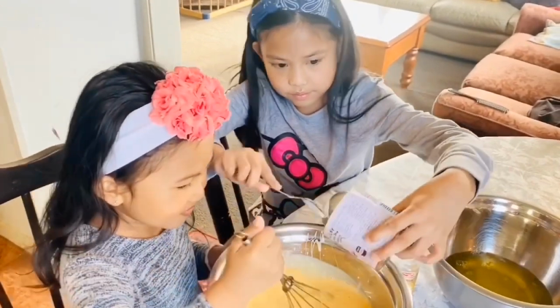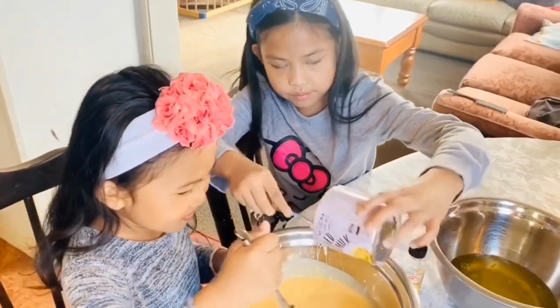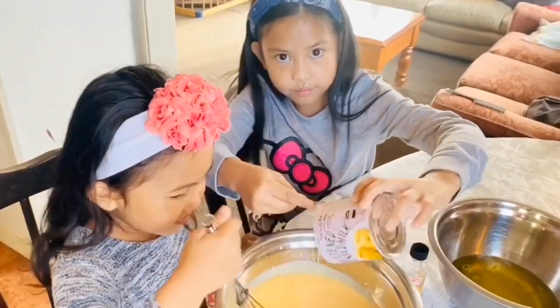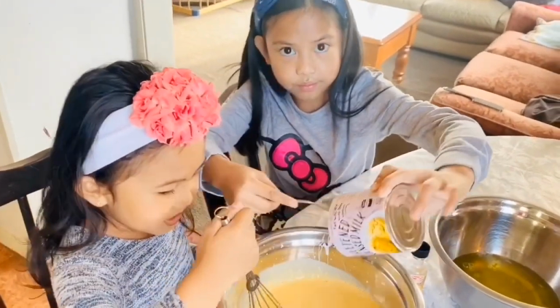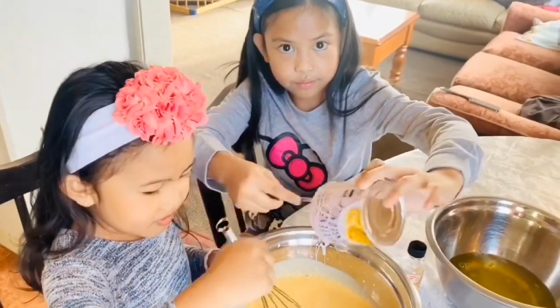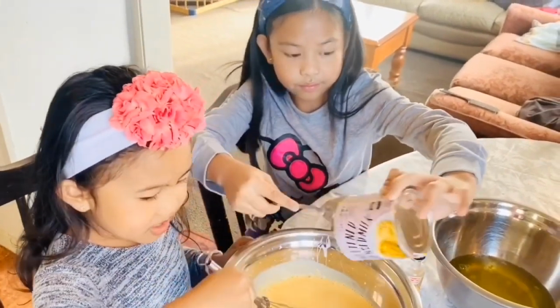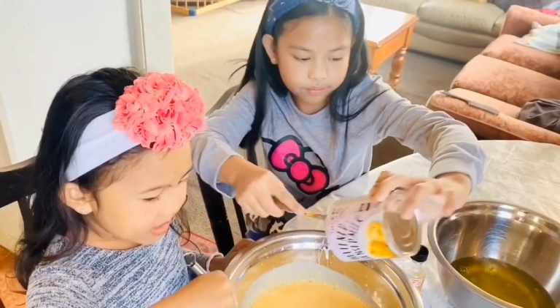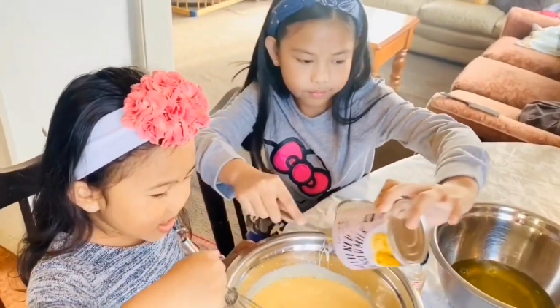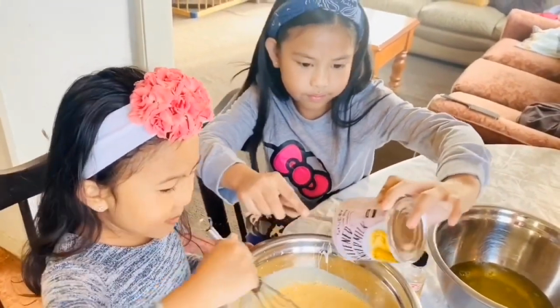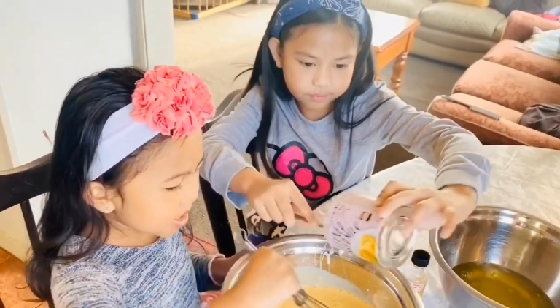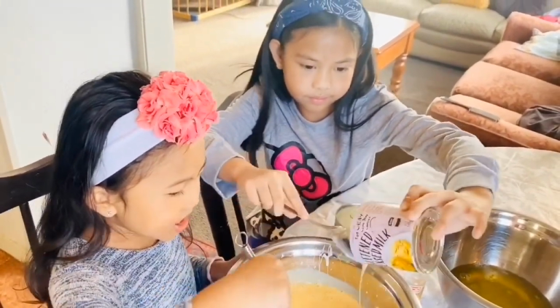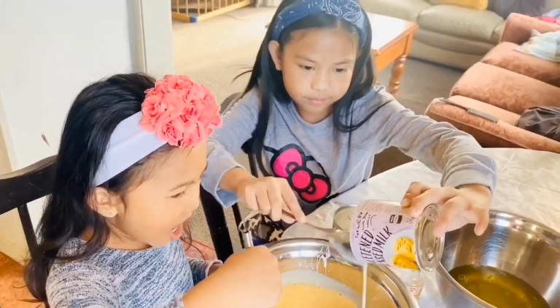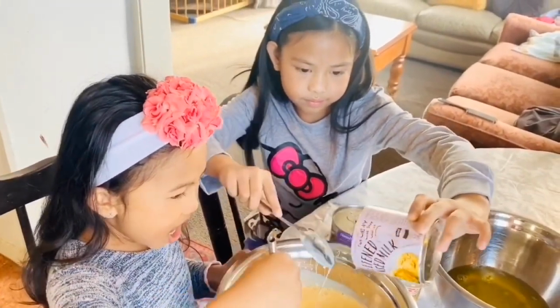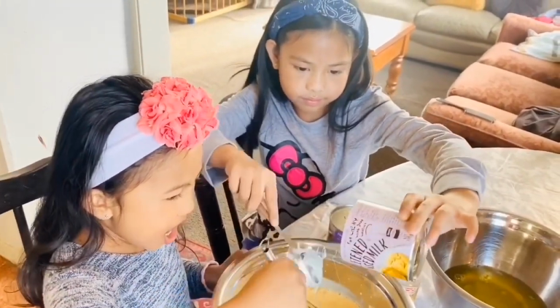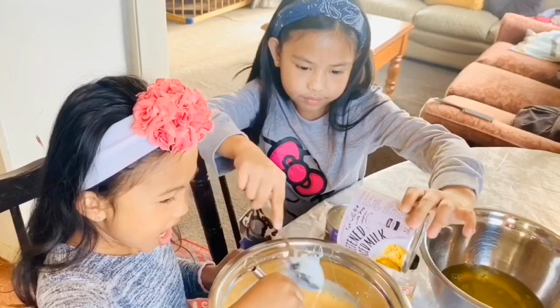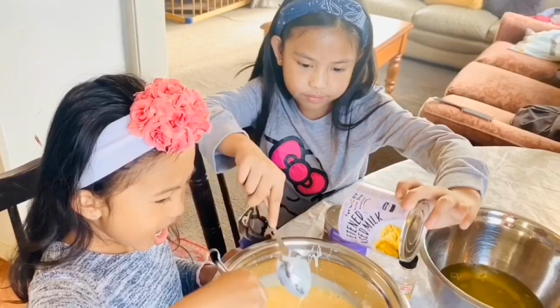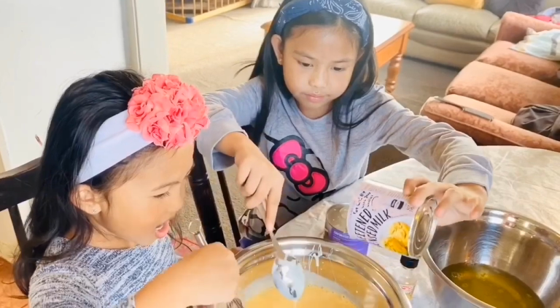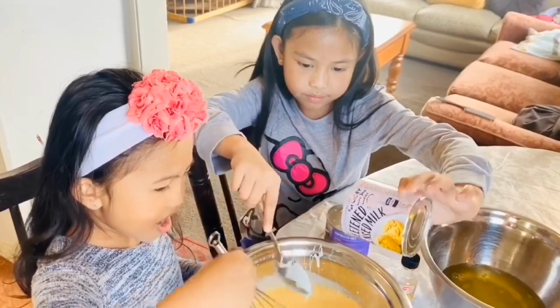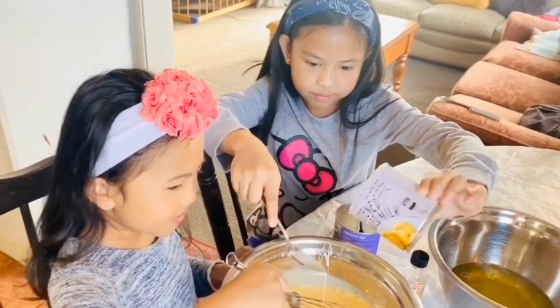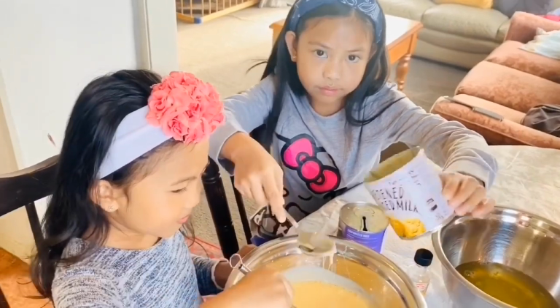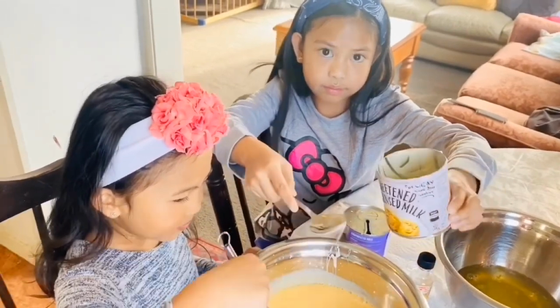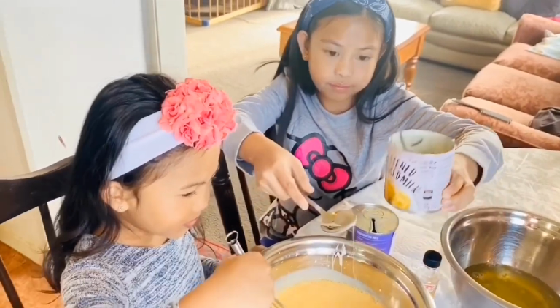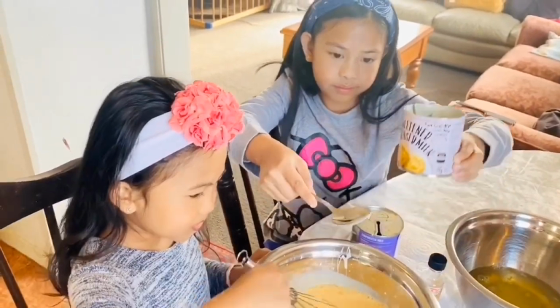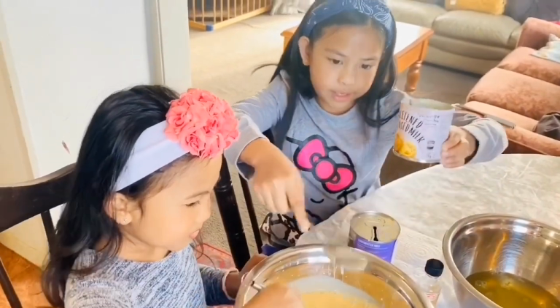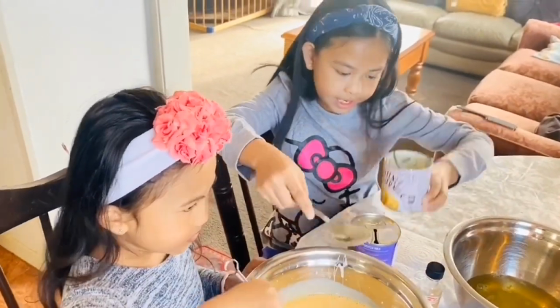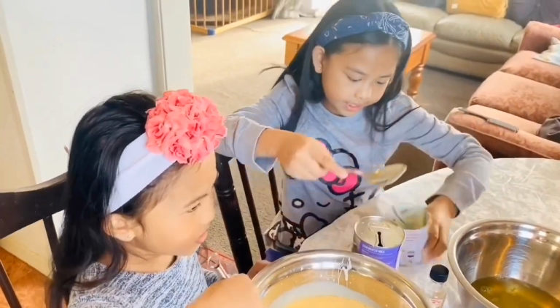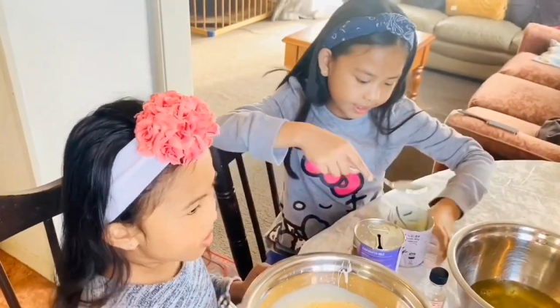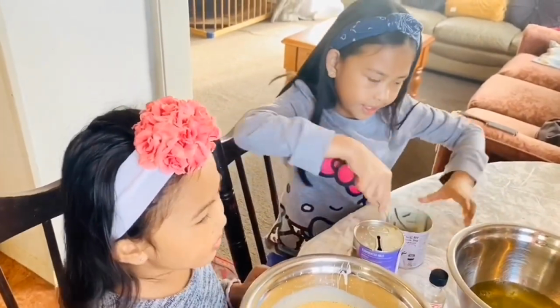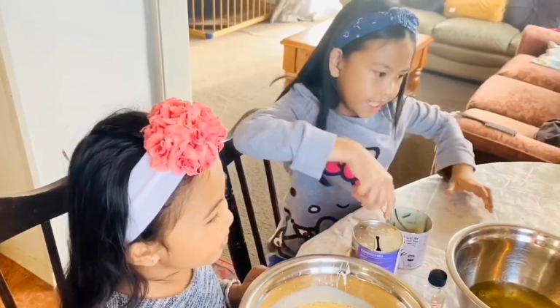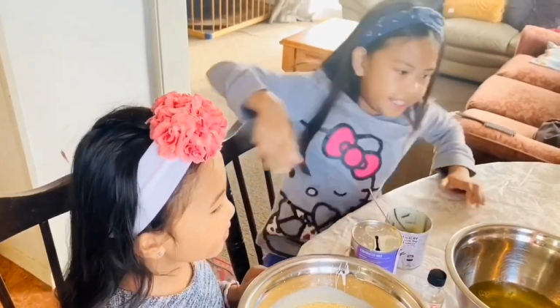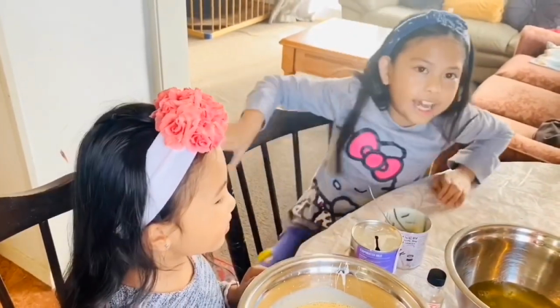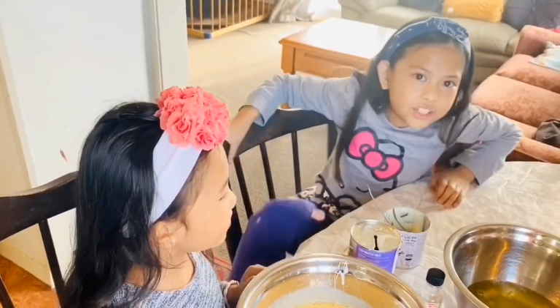Okay, mix some, mix some, mix some. Now sugar.